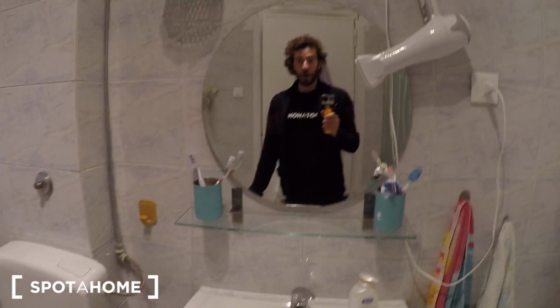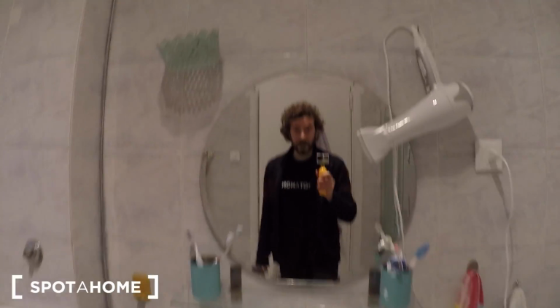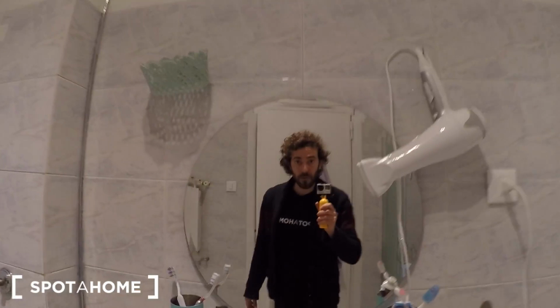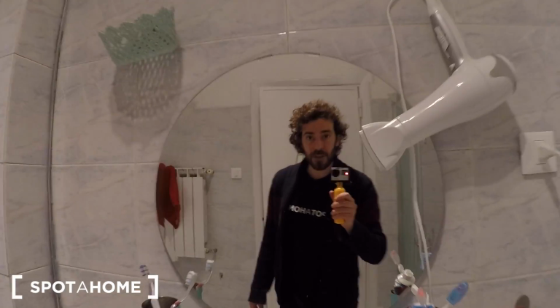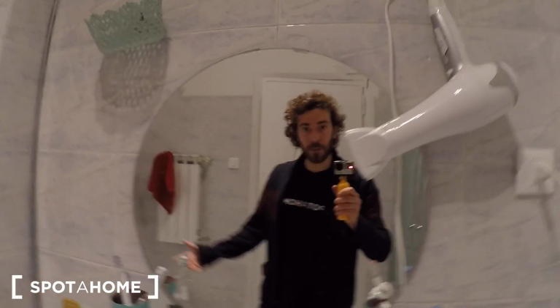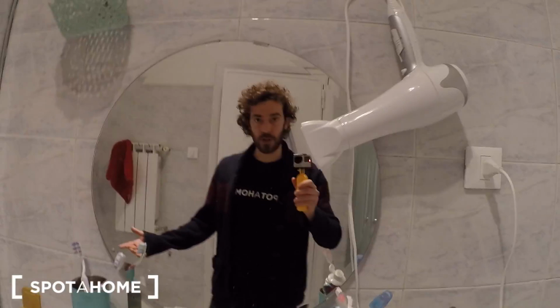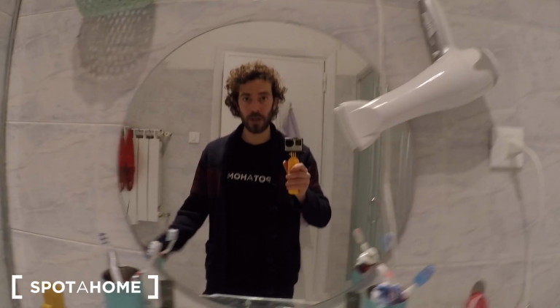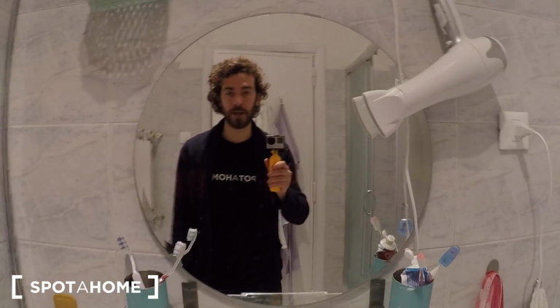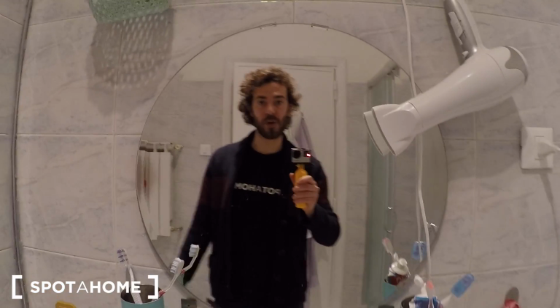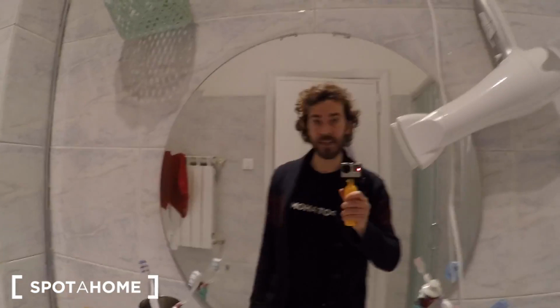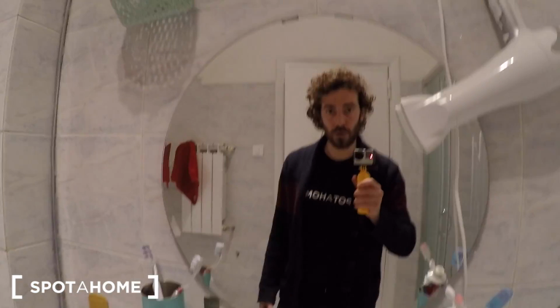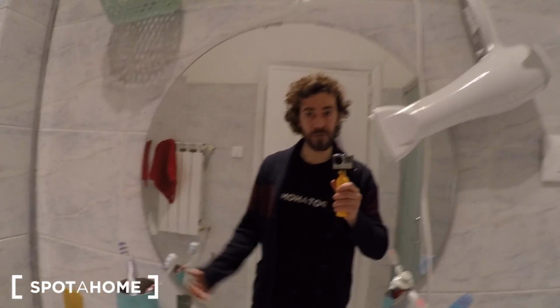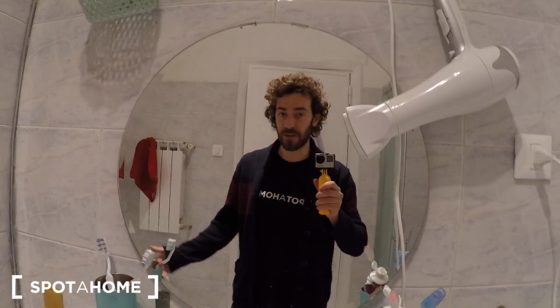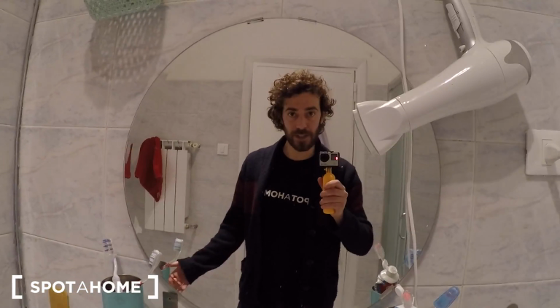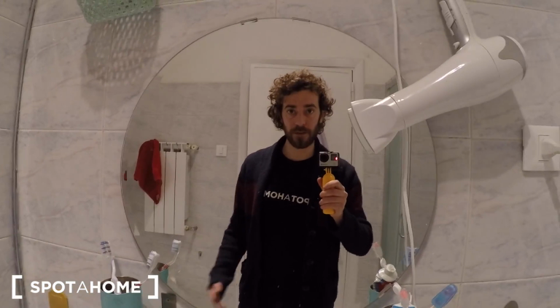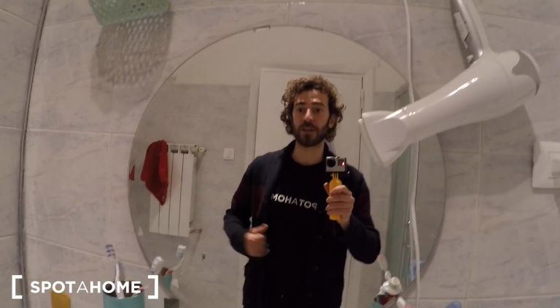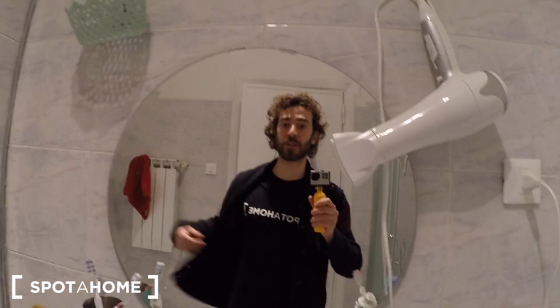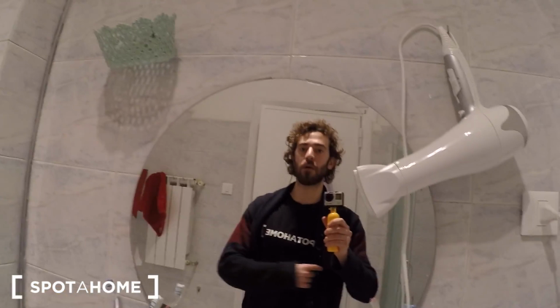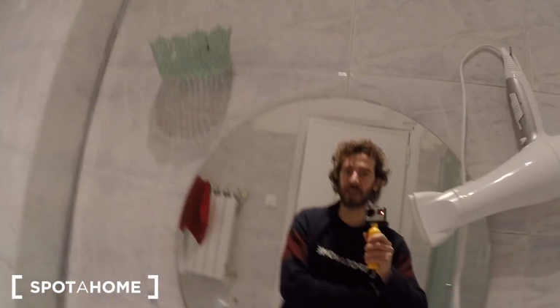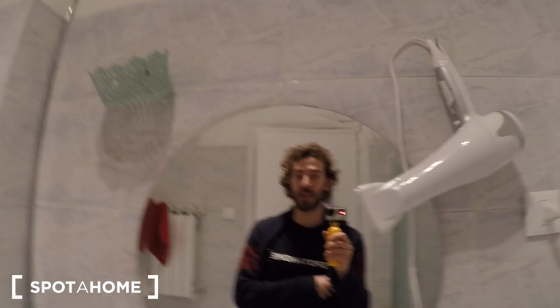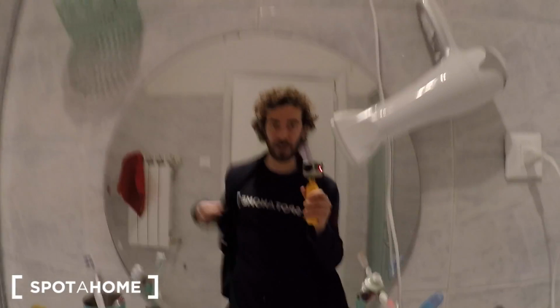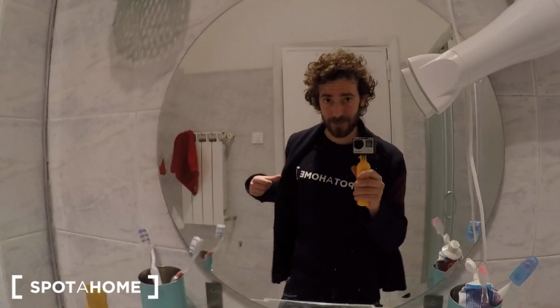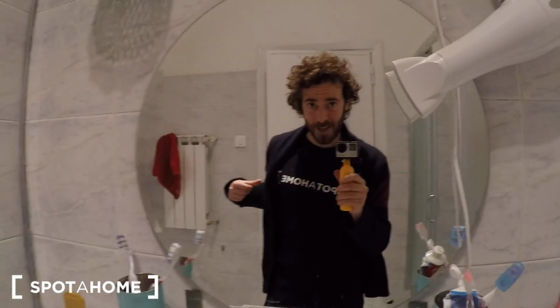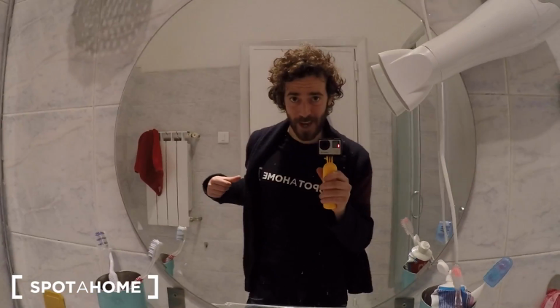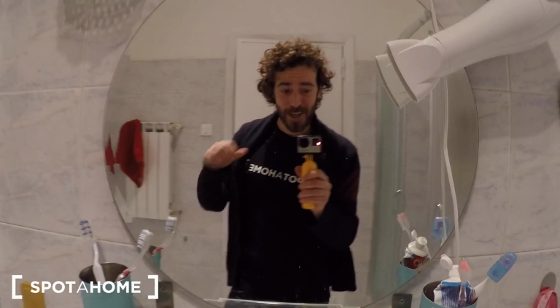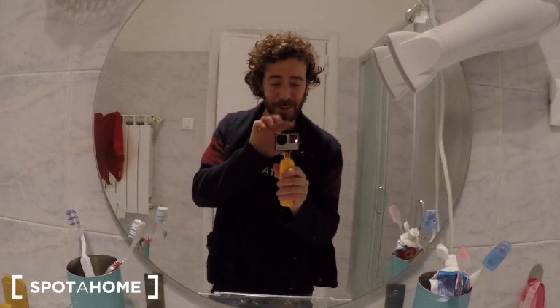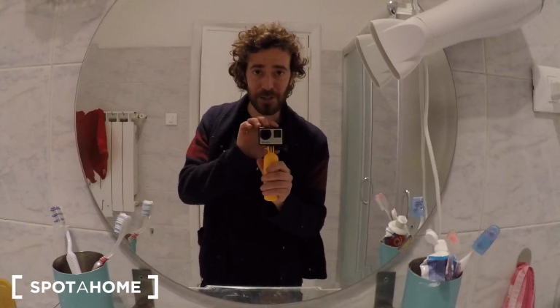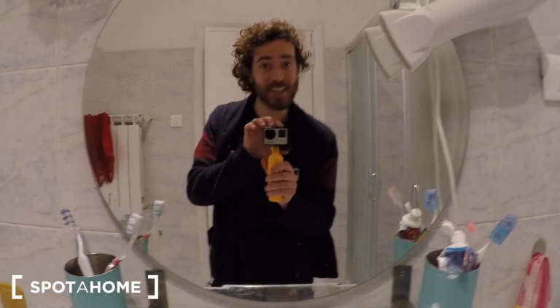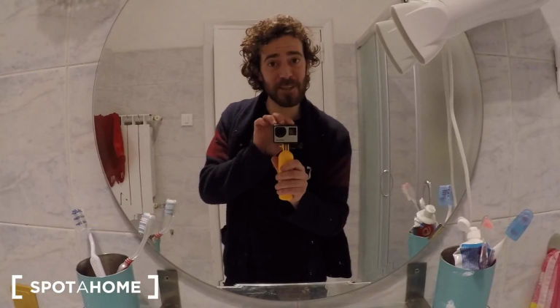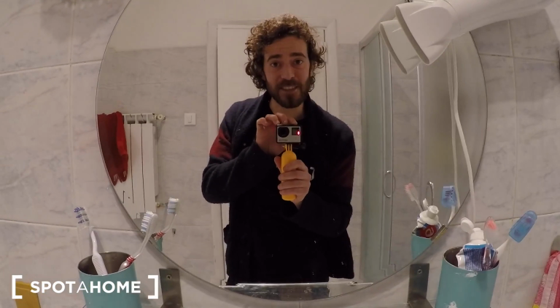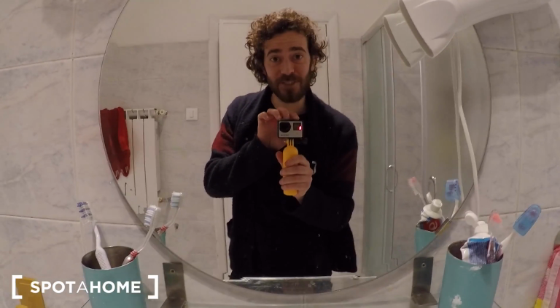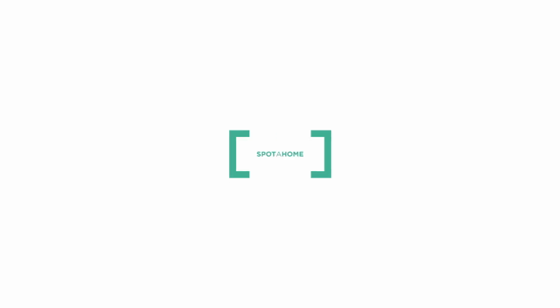That's everything for this apartment. If you have any doubts or need further details, go to our website spotahome.com. Thanks for watching and I'll see you in the next apartment — ciao!